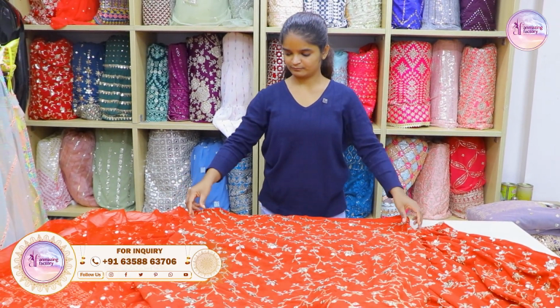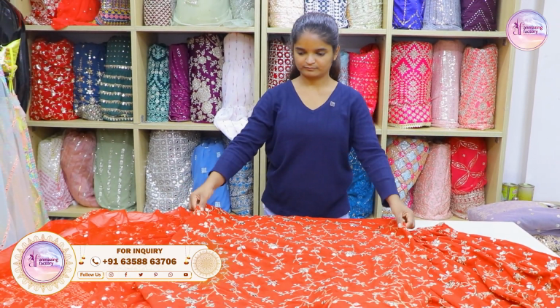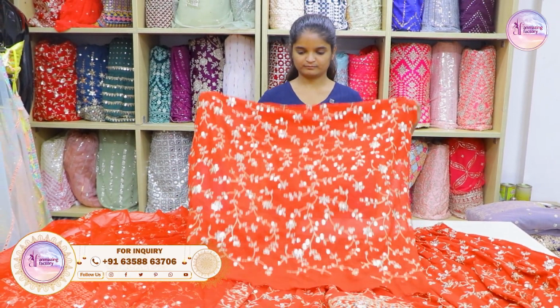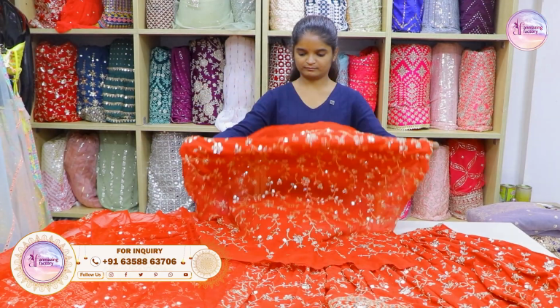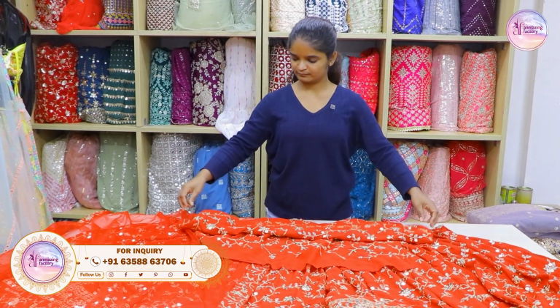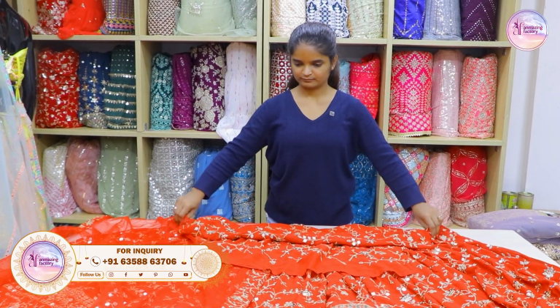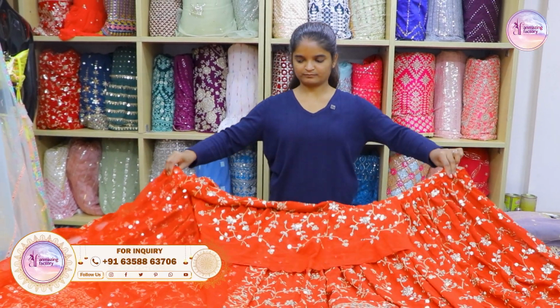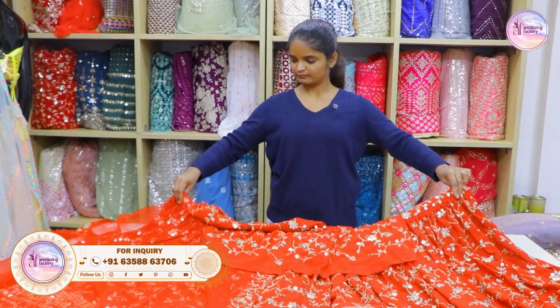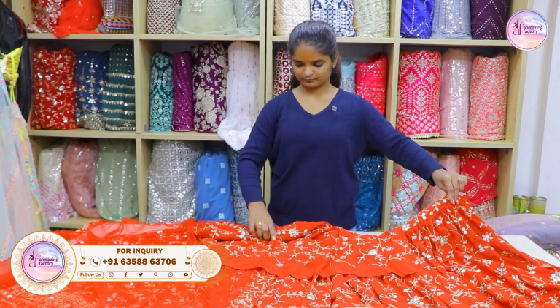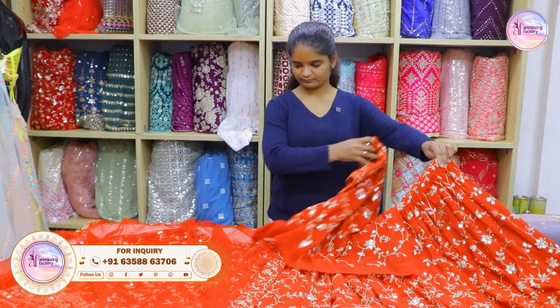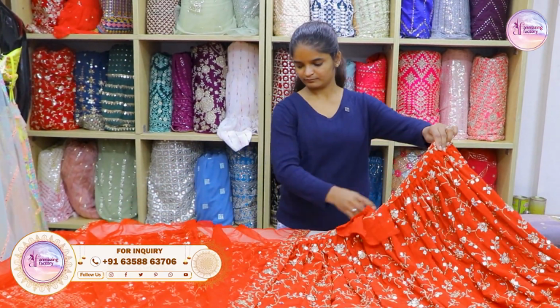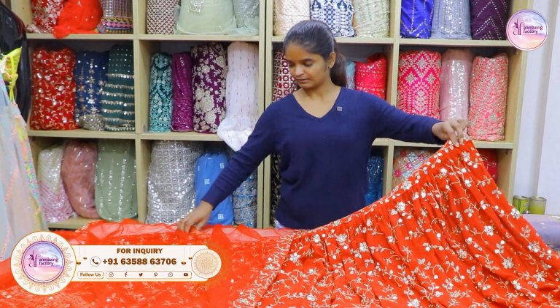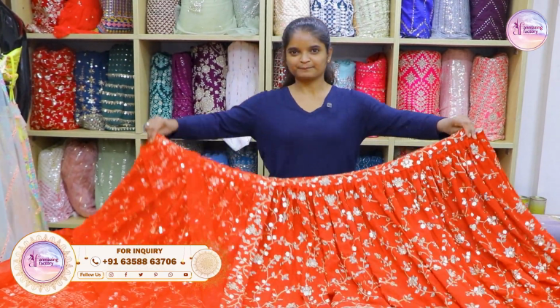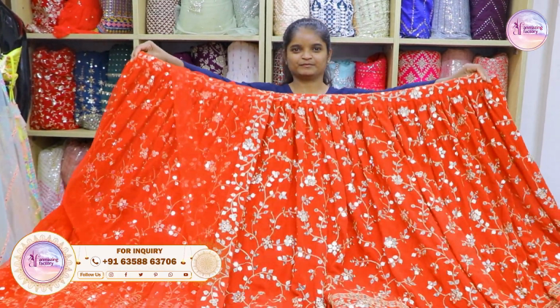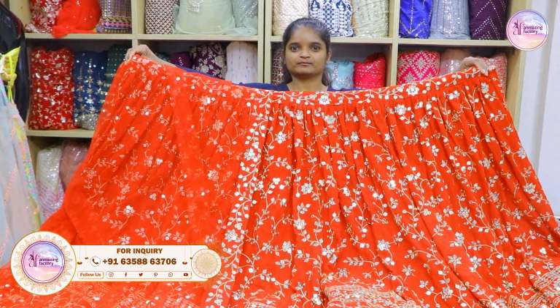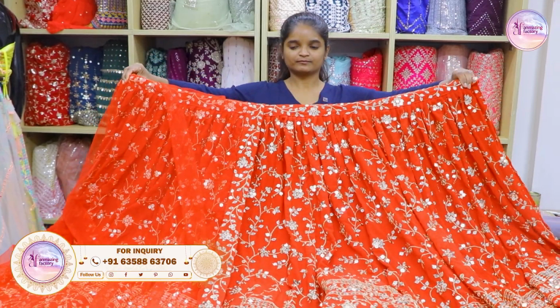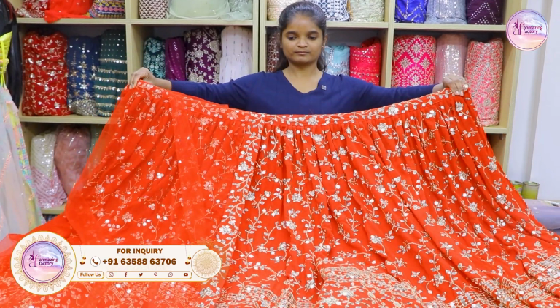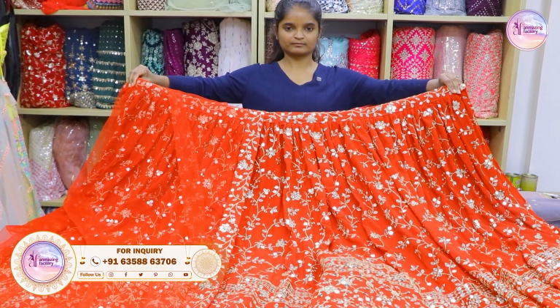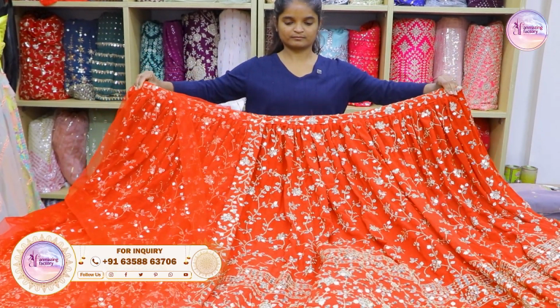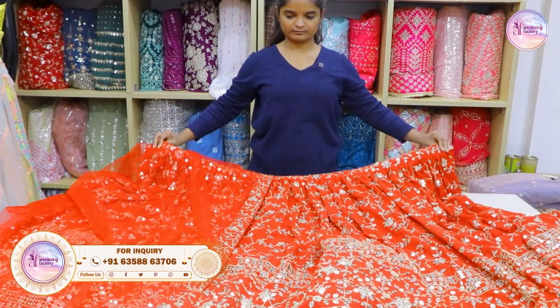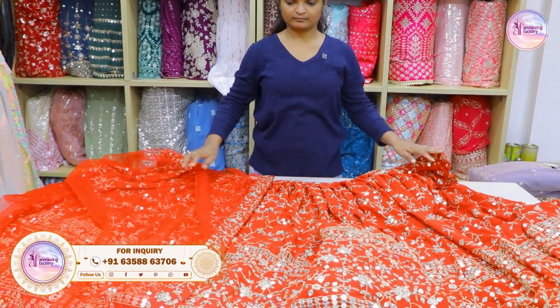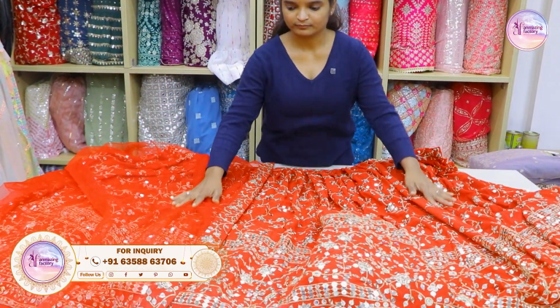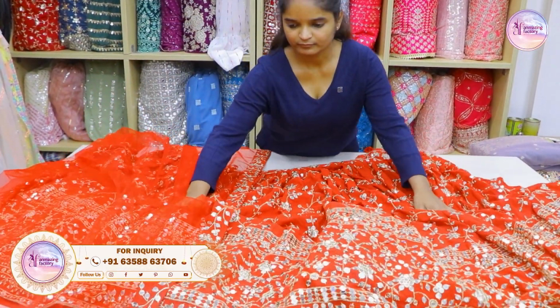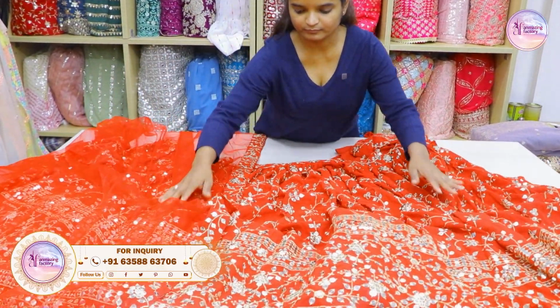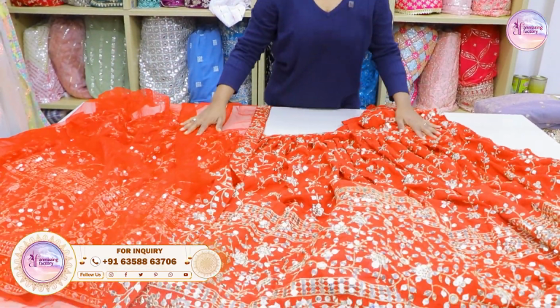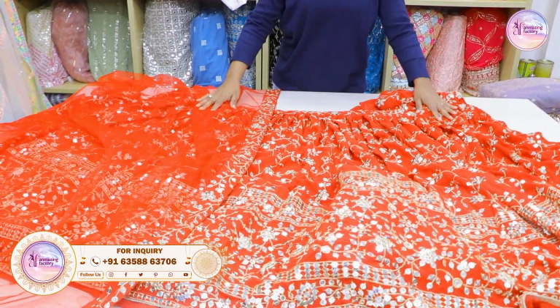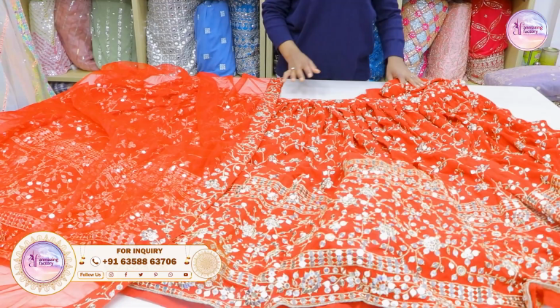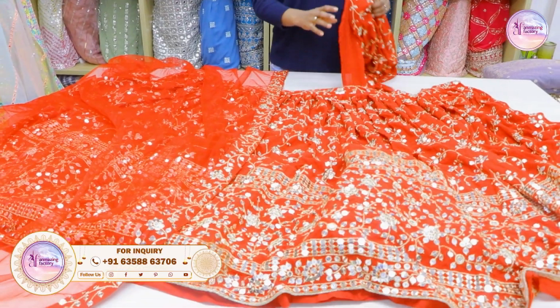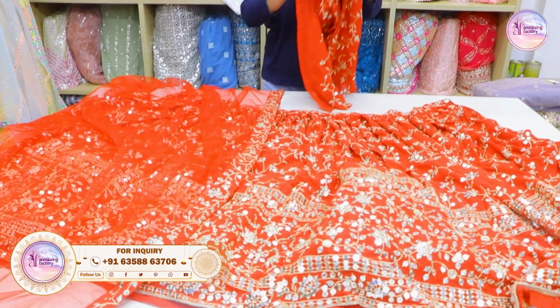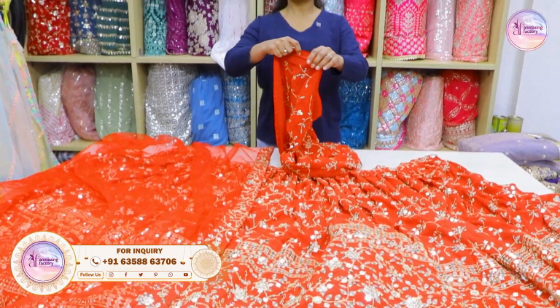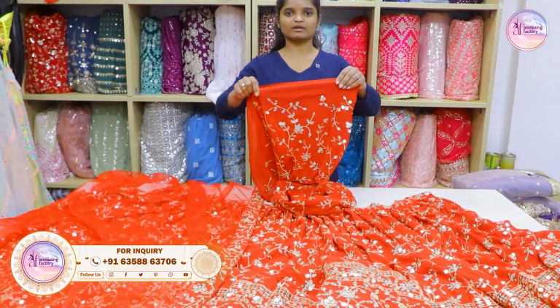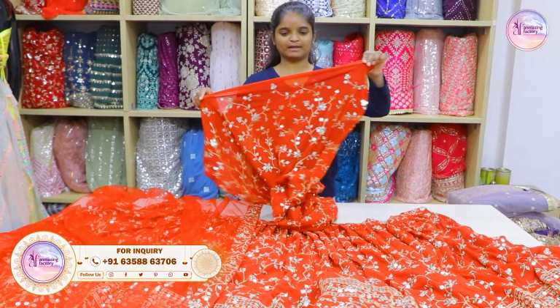Red color special collection is a very lightweight collection. We are going to talk about length and quality. What is the price of Kajal? 3199.